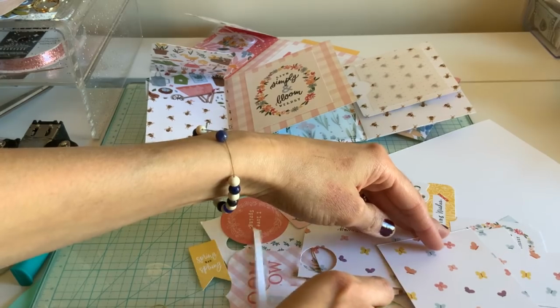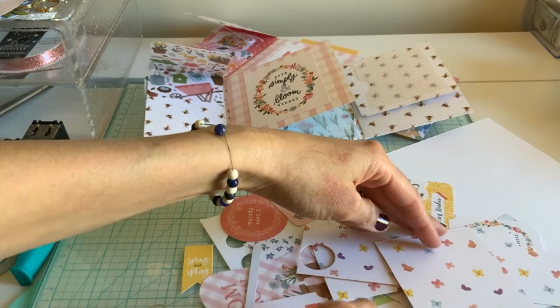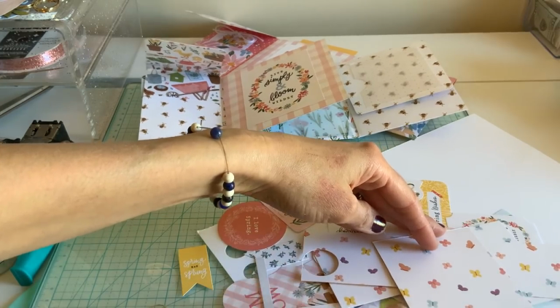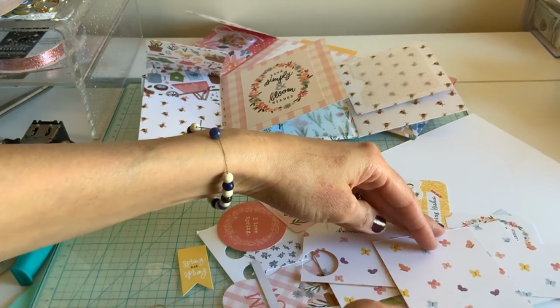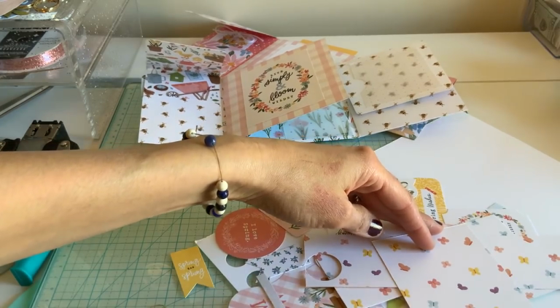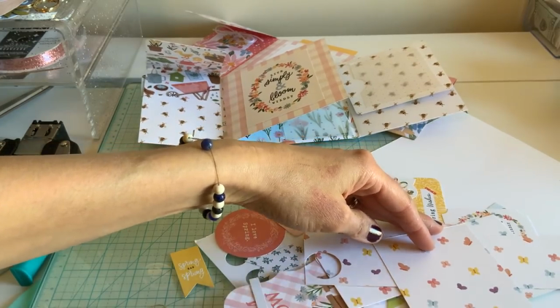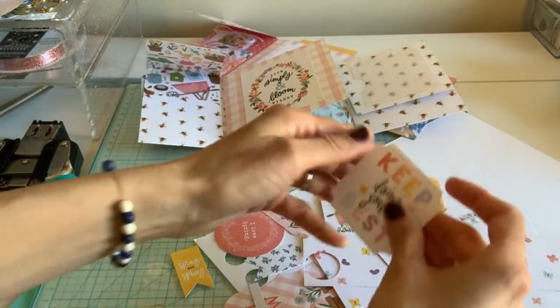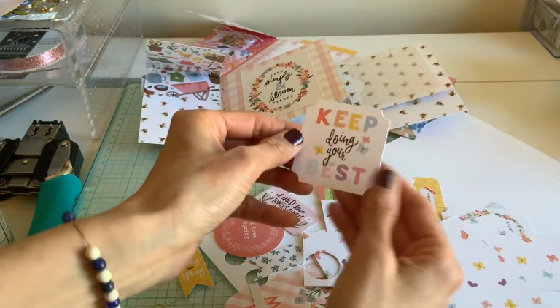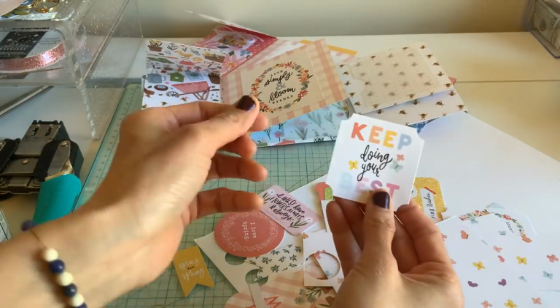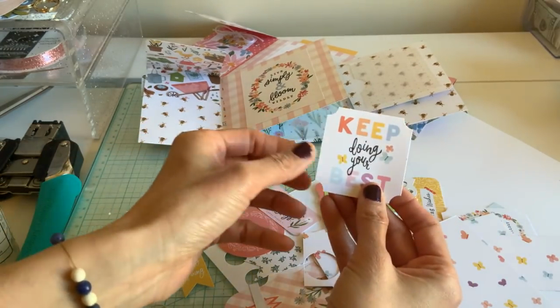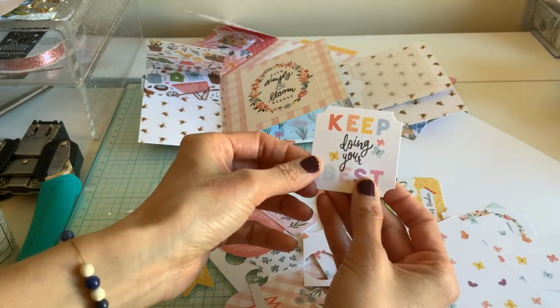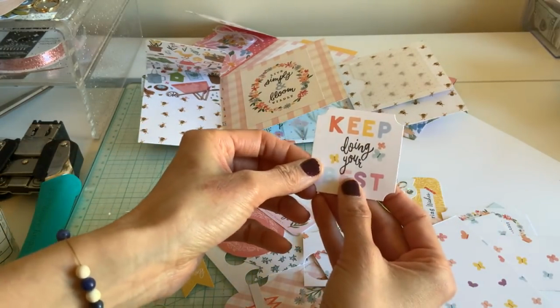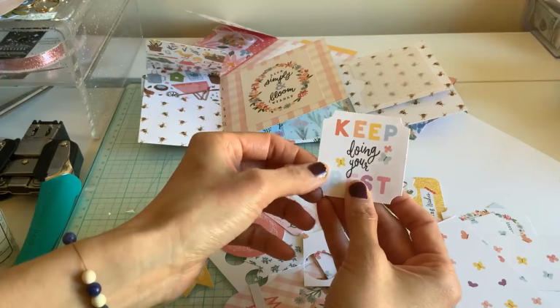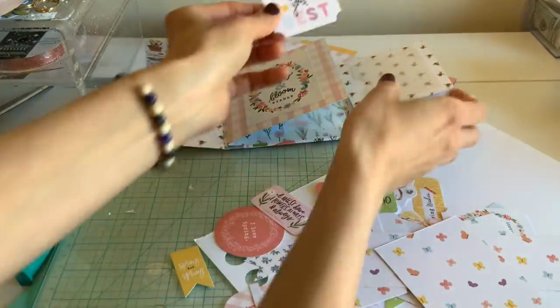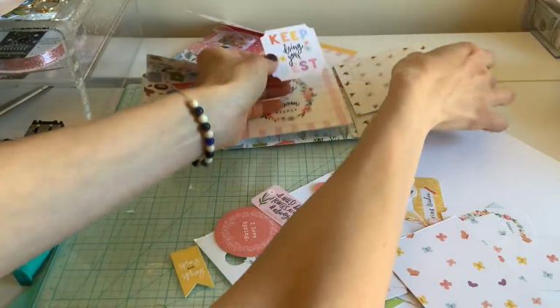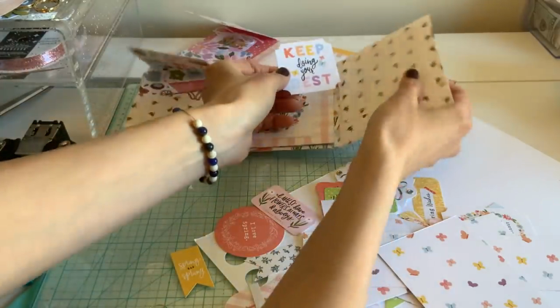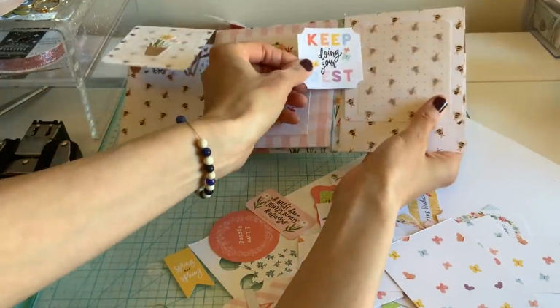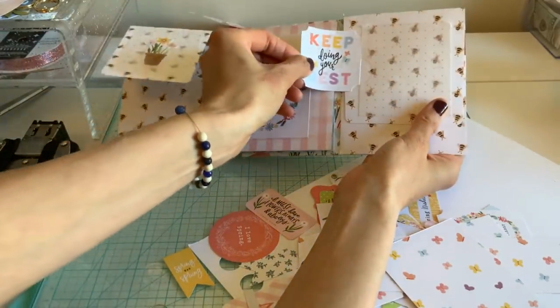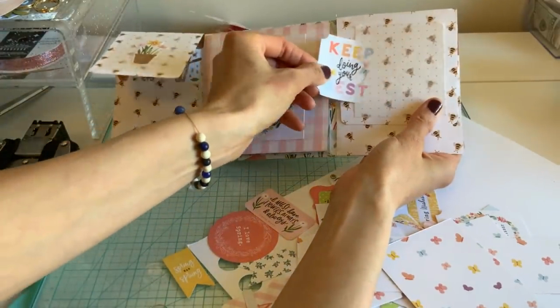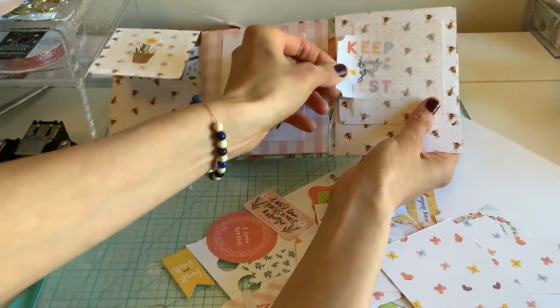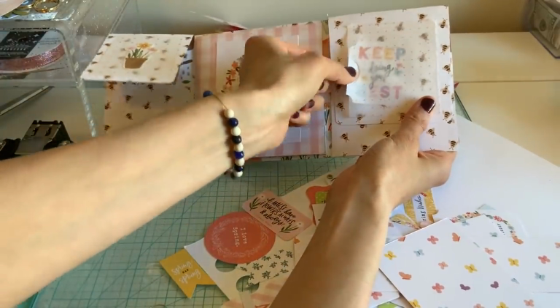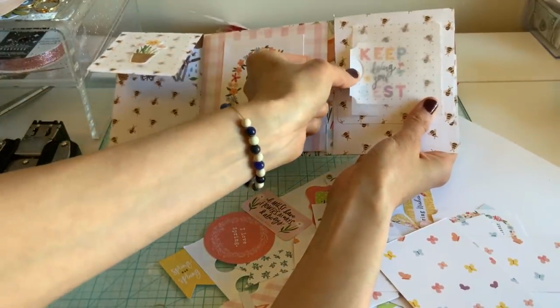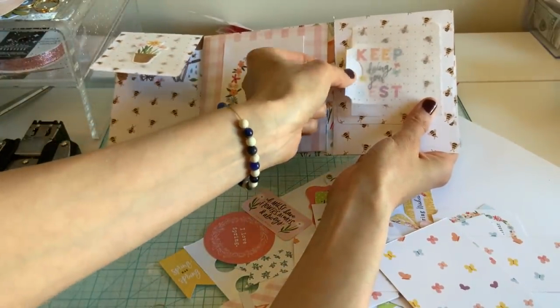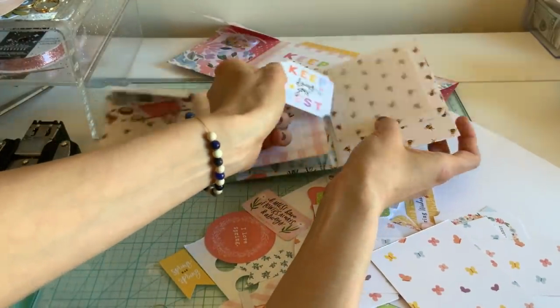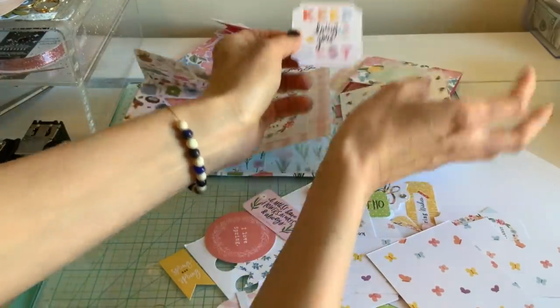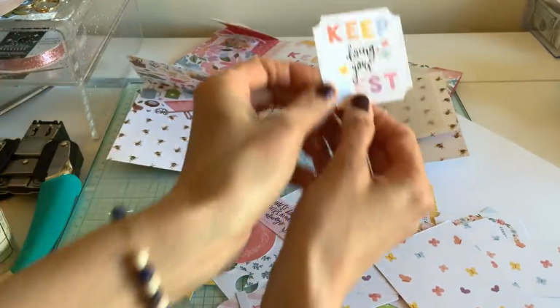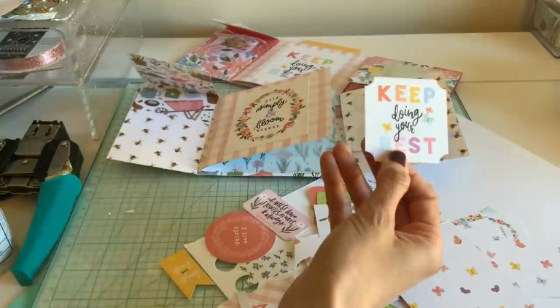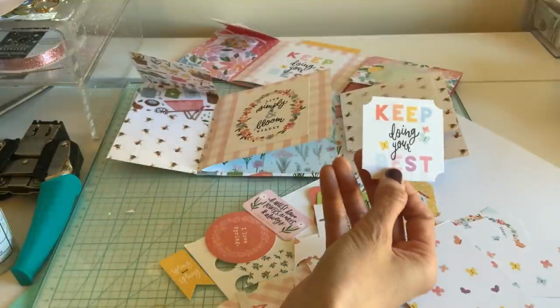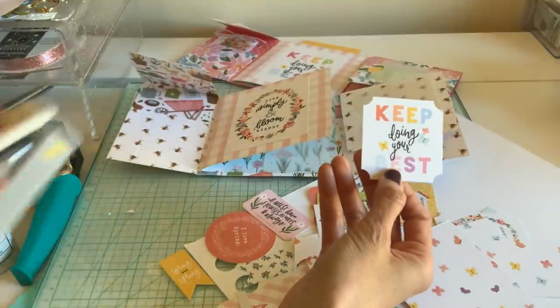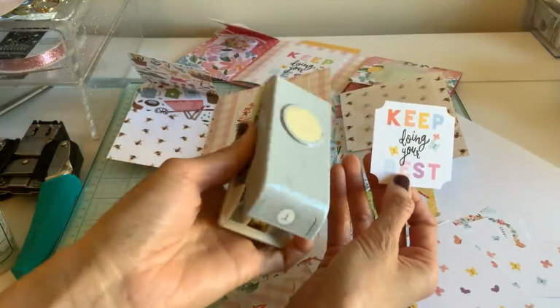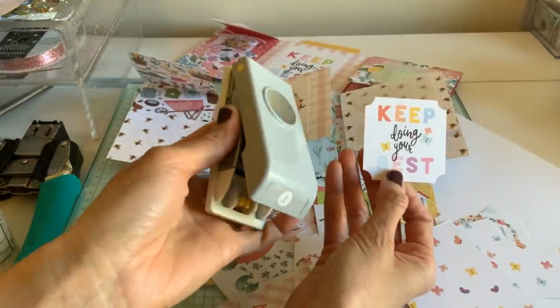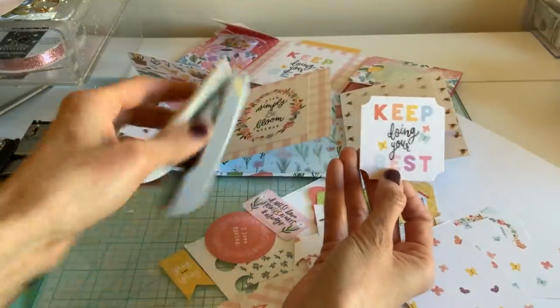Since we're doing a little bit of quotes, this looks like something that maybe you can go in there. It's a bit smaller, but when you add the little circle — I just took my little one-inch circle punch.